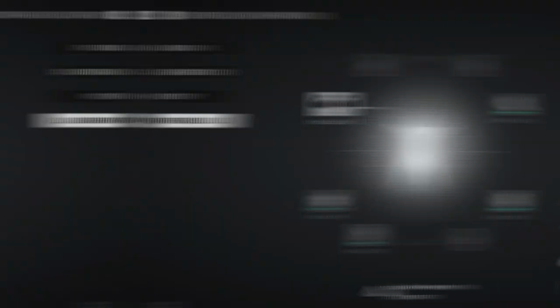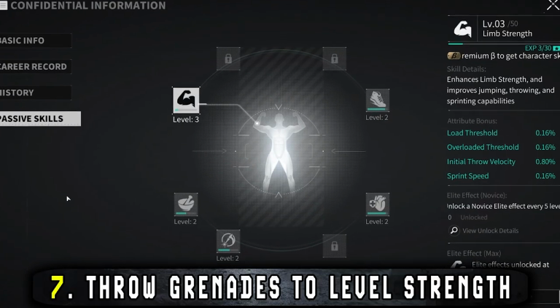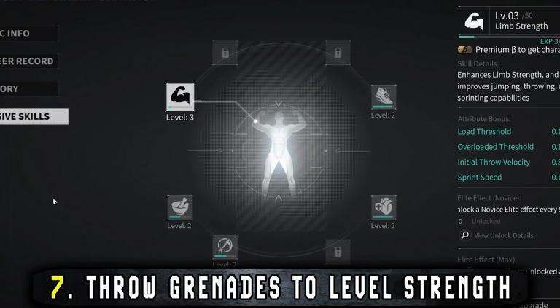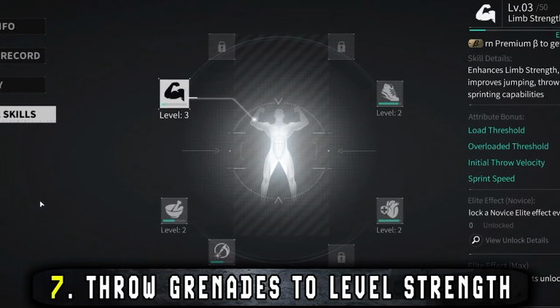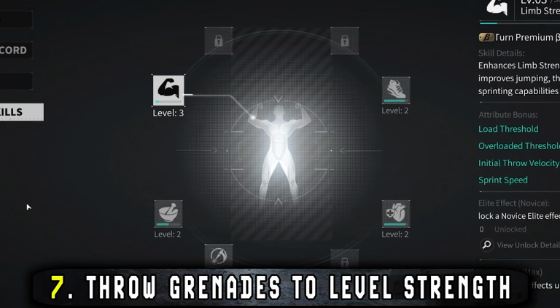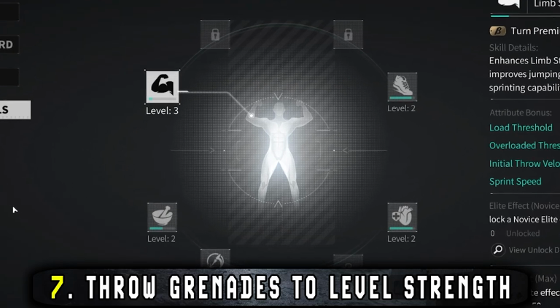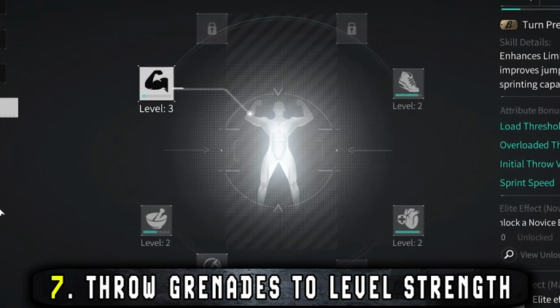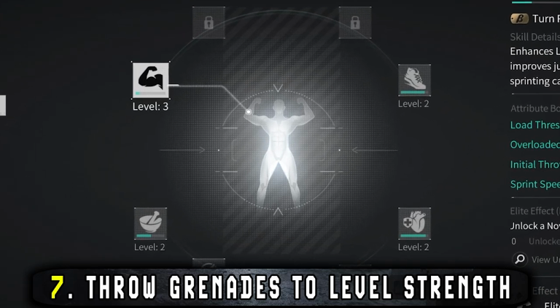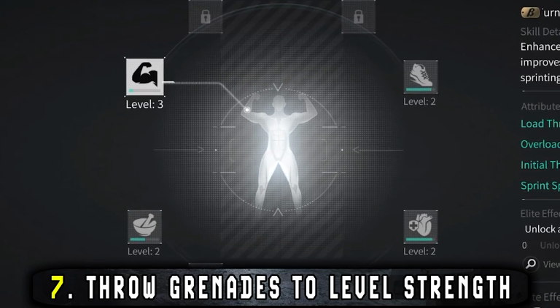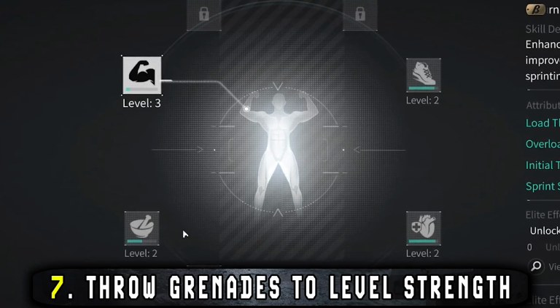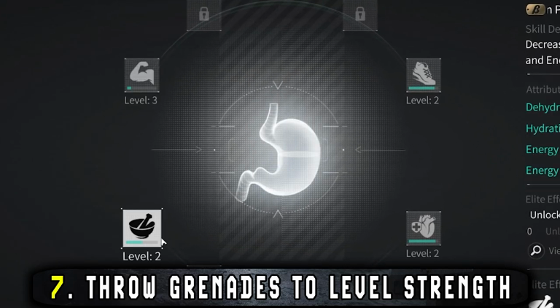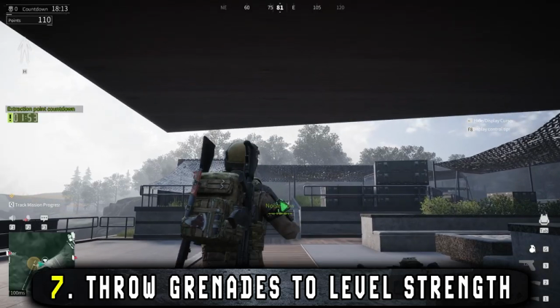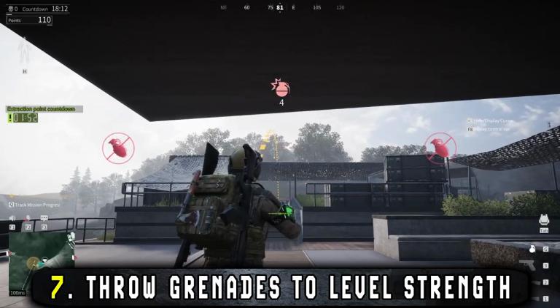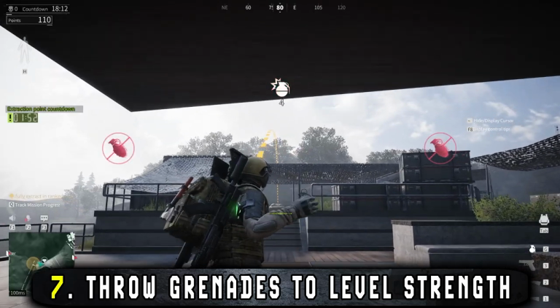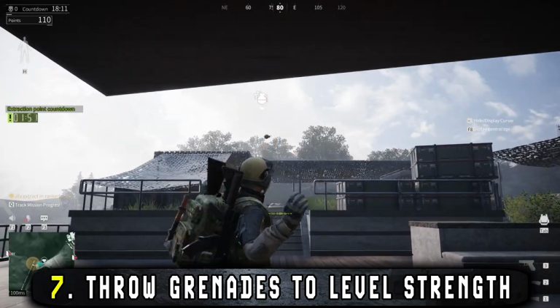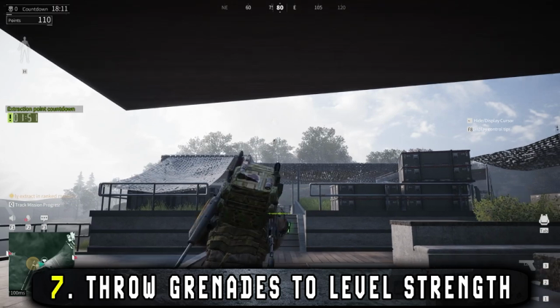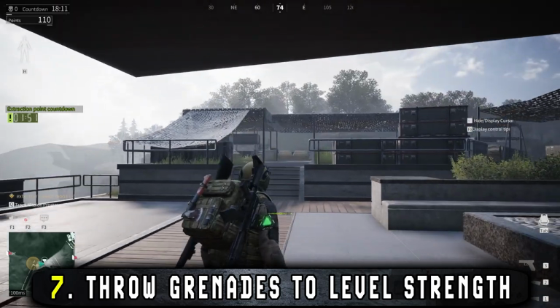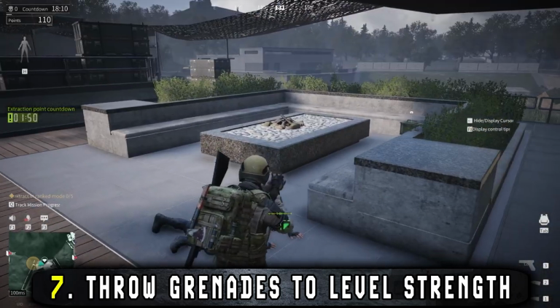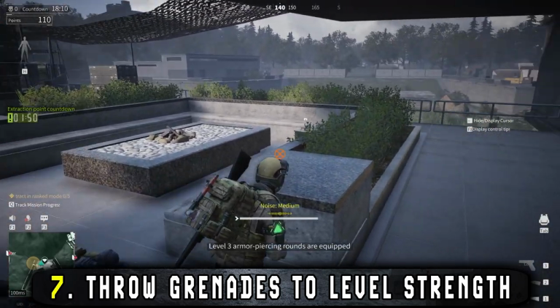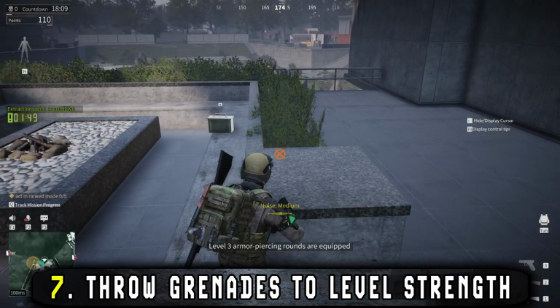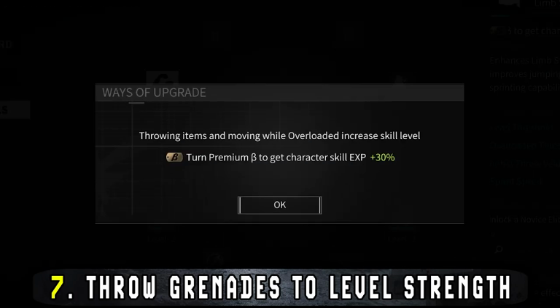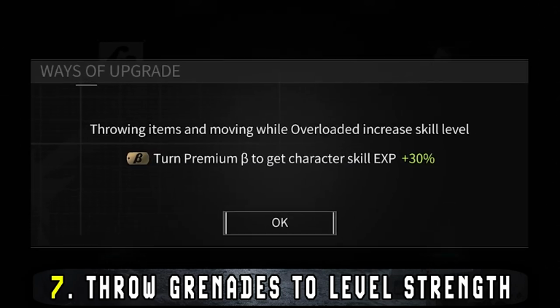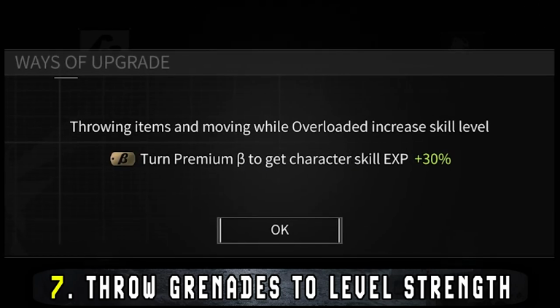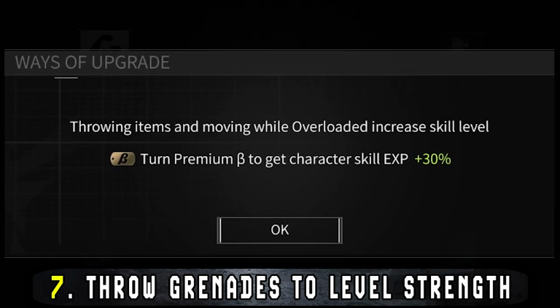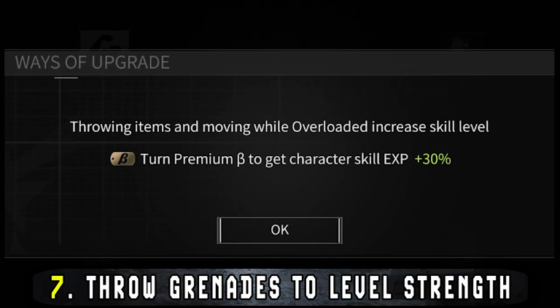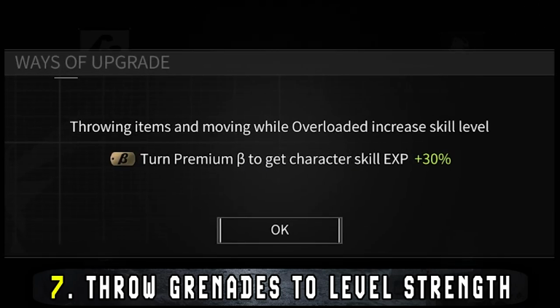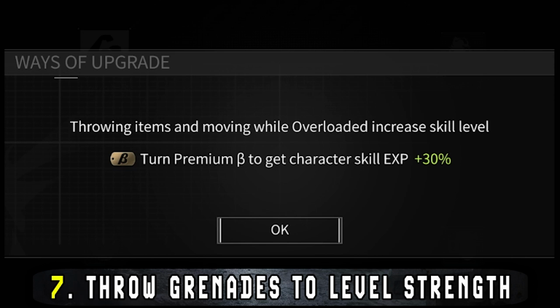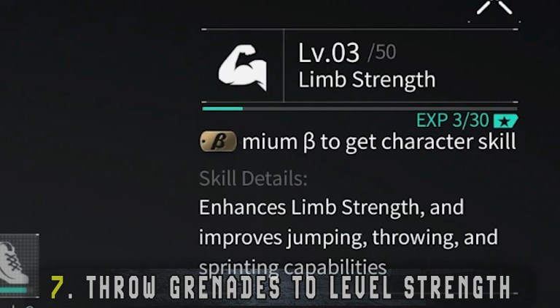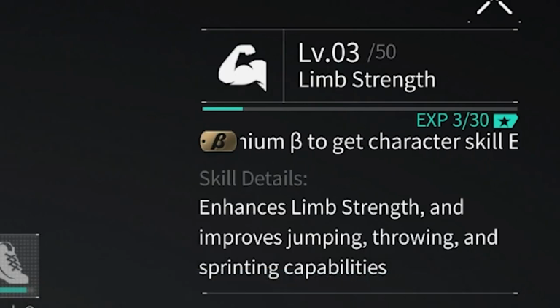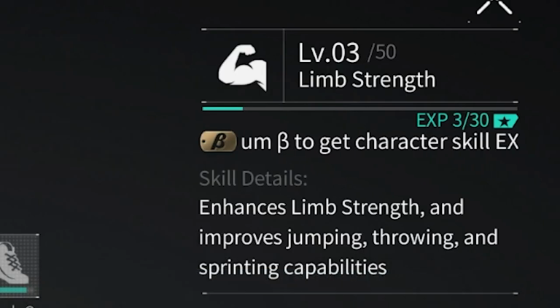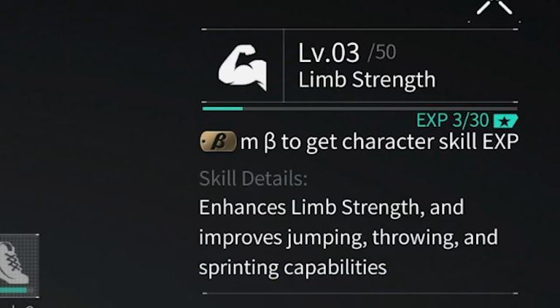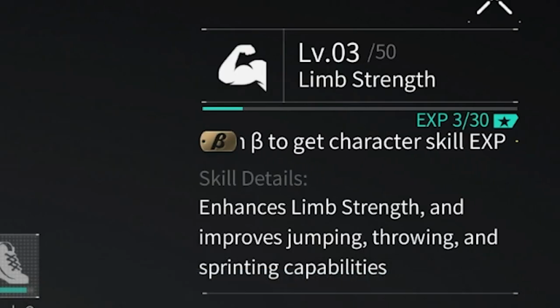The next few tips will deal with passive skills and things you should think about during your ops. First off, throw a few grenades around even when you don't need to. This is one of the factors in leveling up your strength, which in return means you throw further, jump higher, and sprint better.